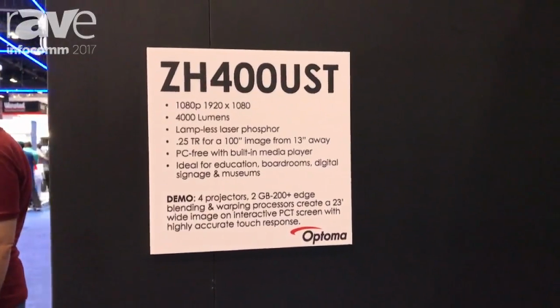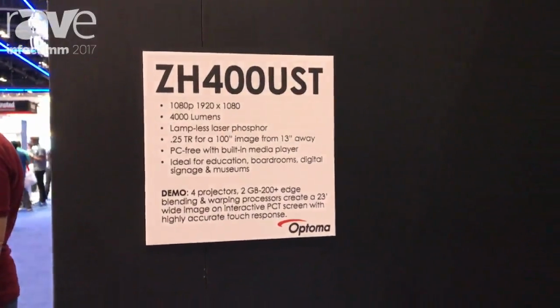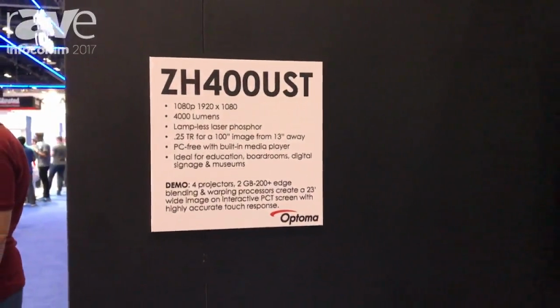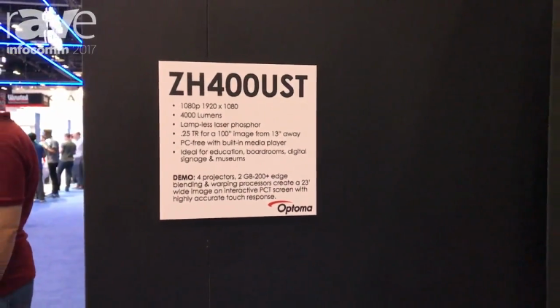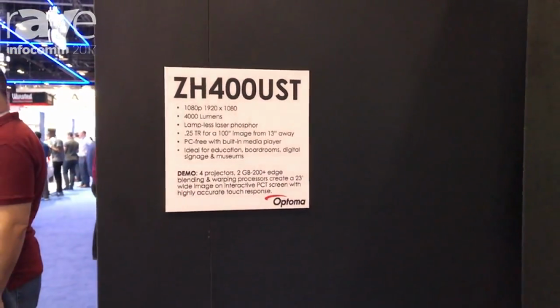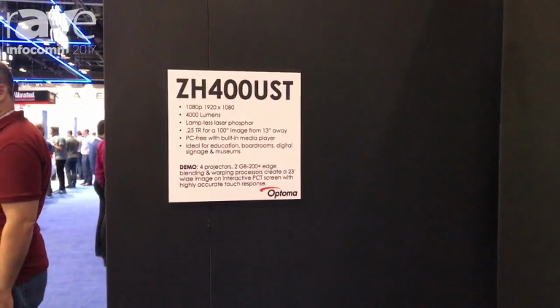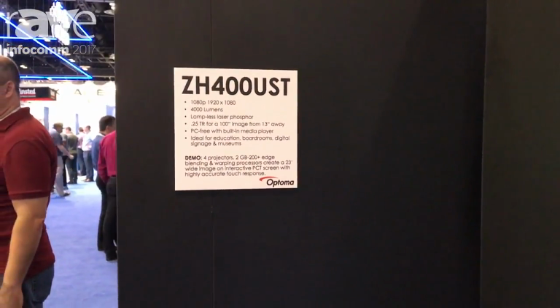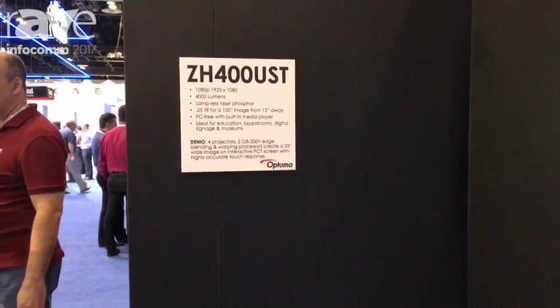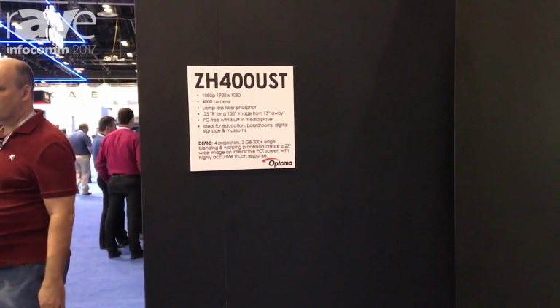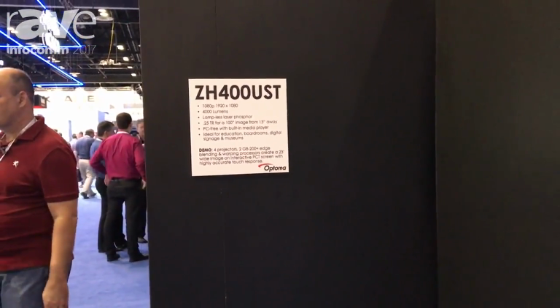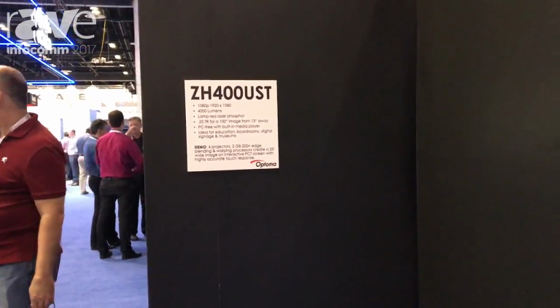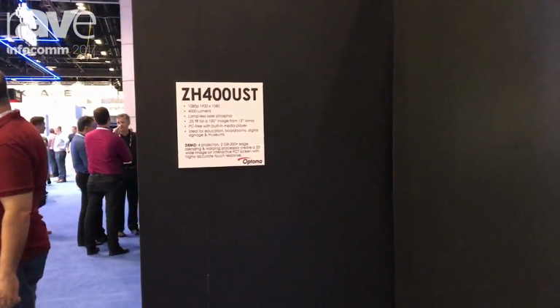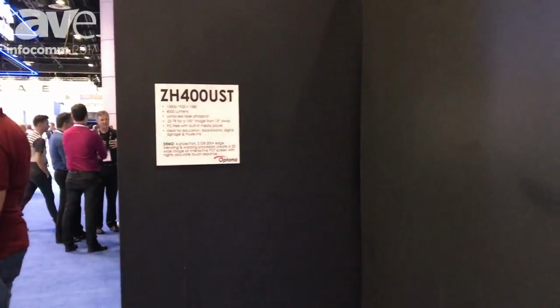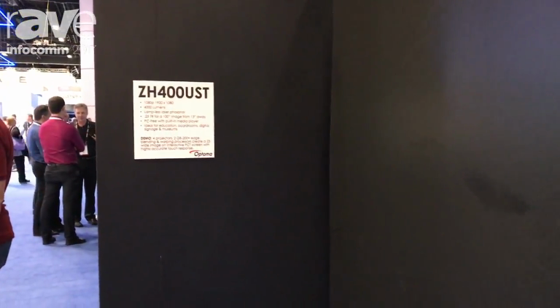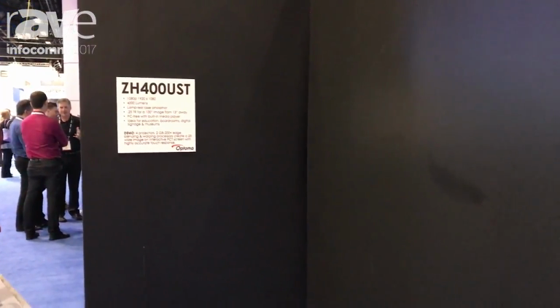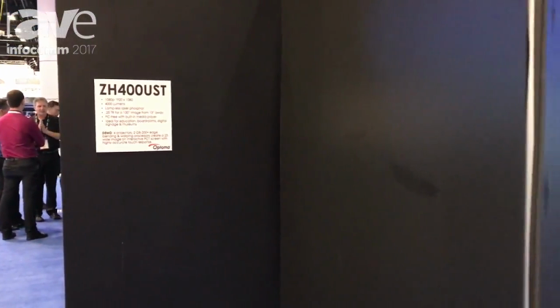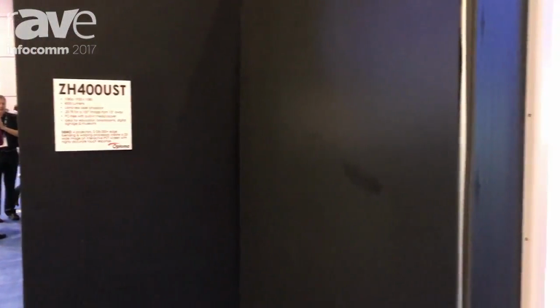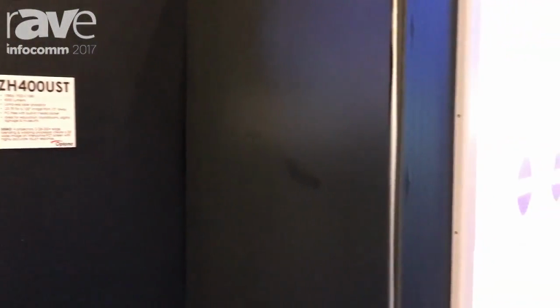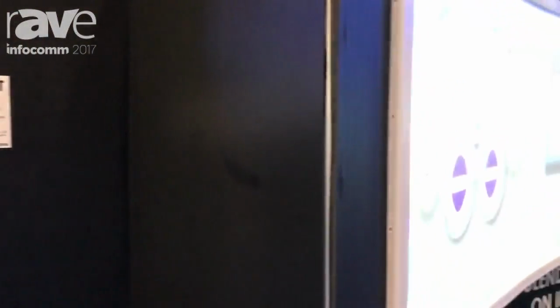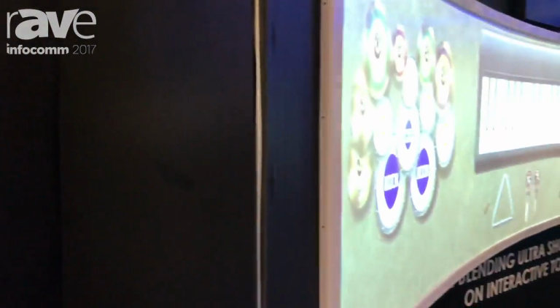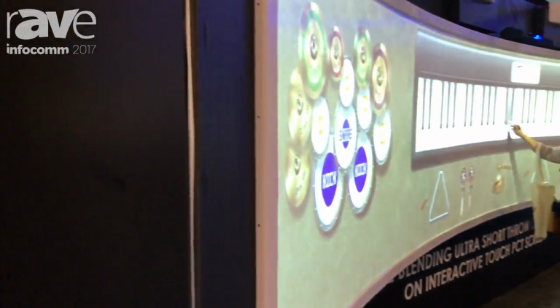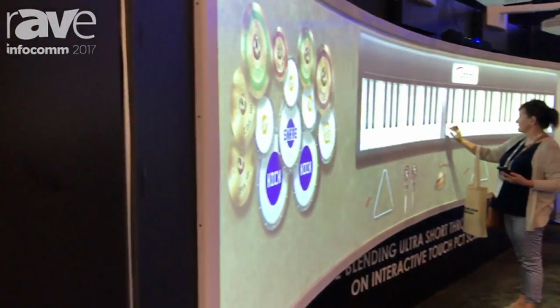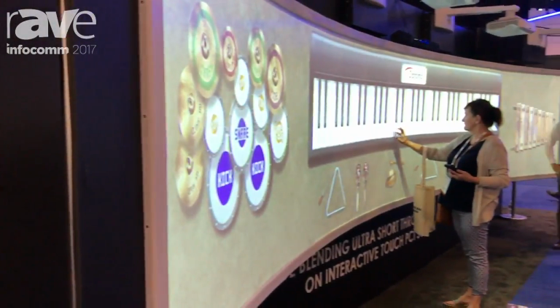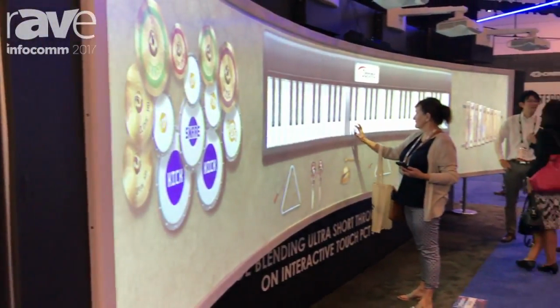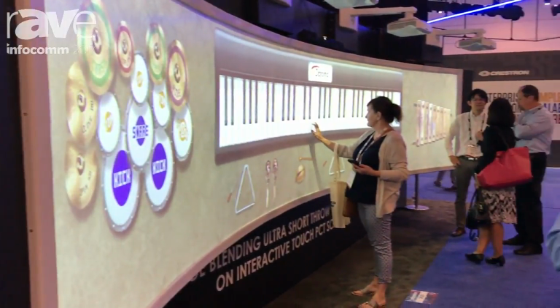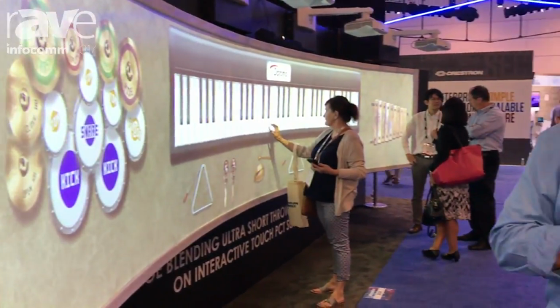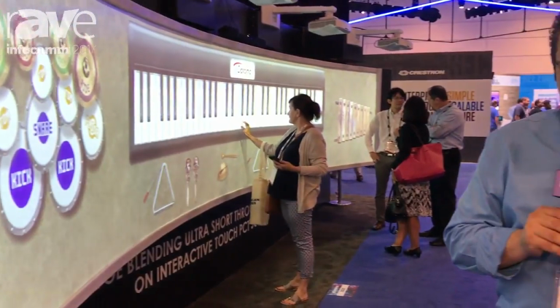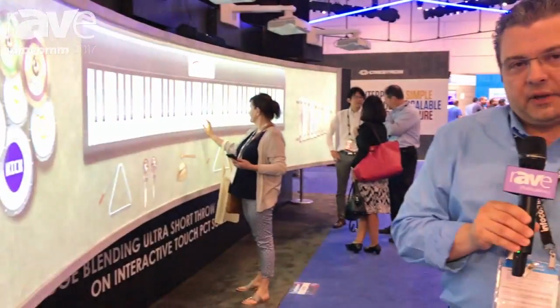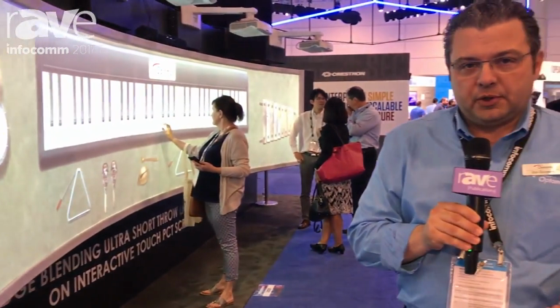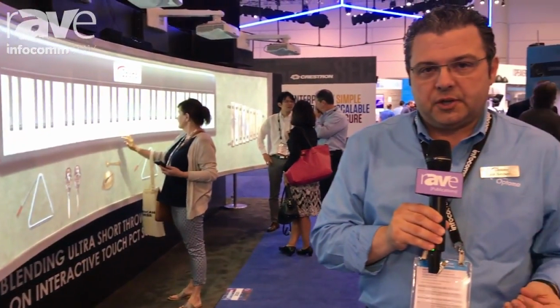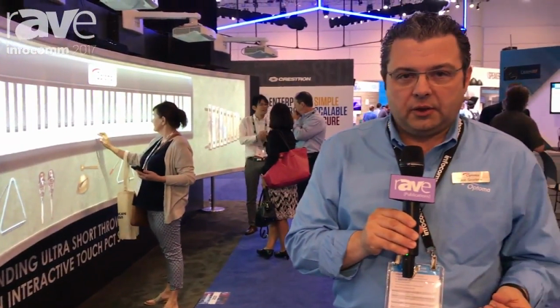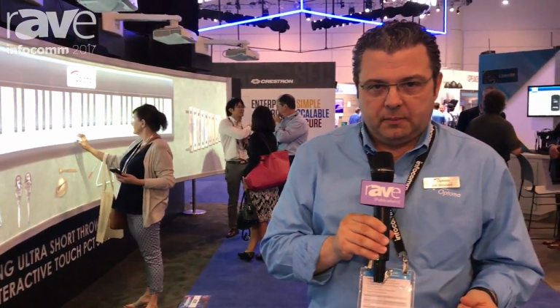Welcome to the Optima booth at Infocom 2017. I'm John Grotem. What we have here today is something I'd like to show you — it's kind of a prototype concept, but it shows how diverse and flexible projection technology can be.